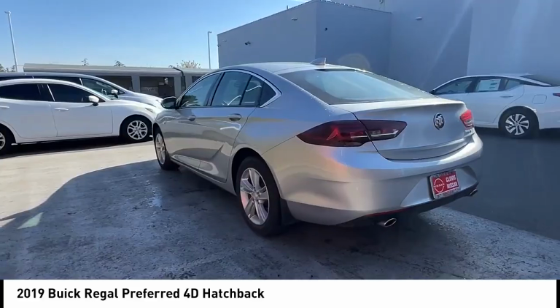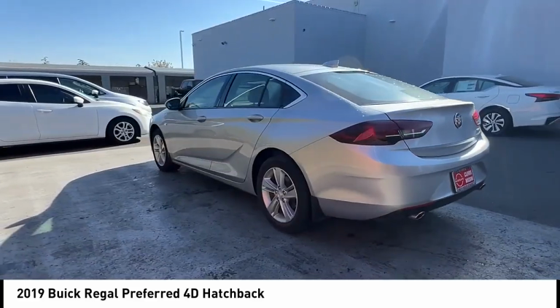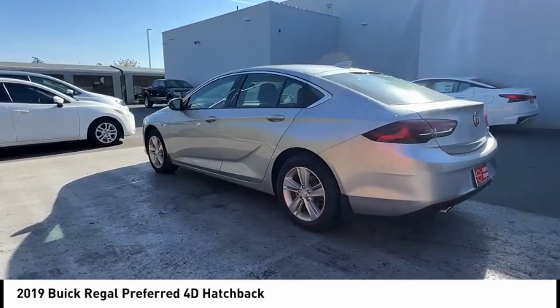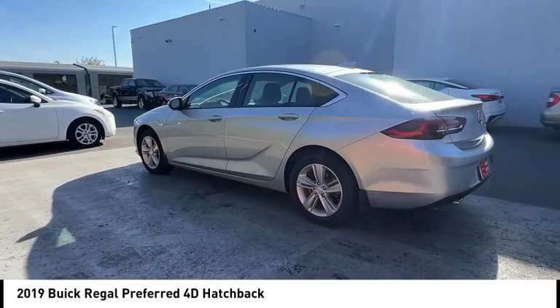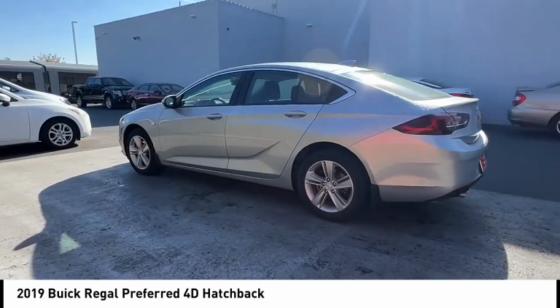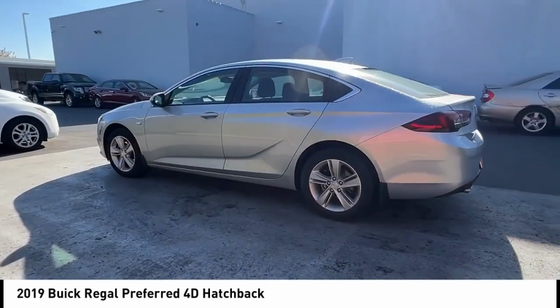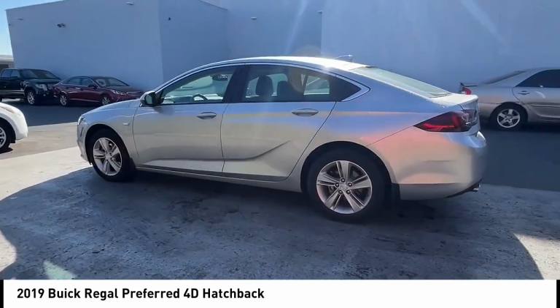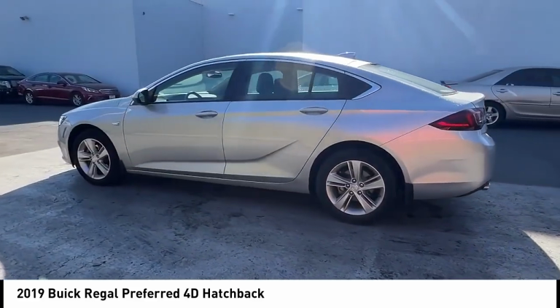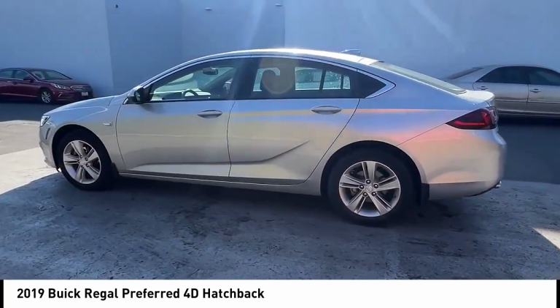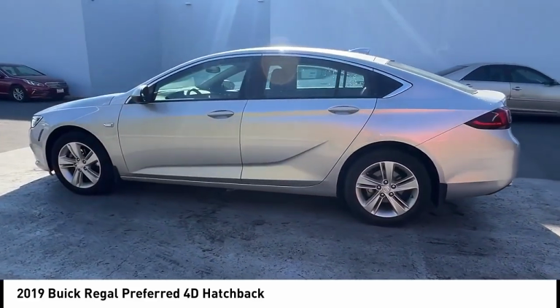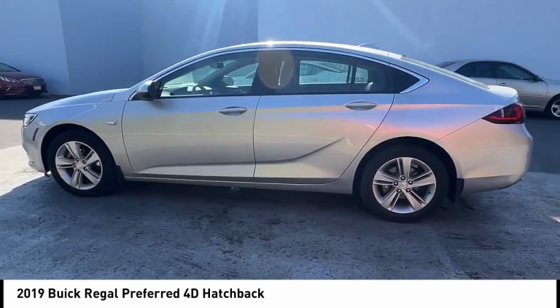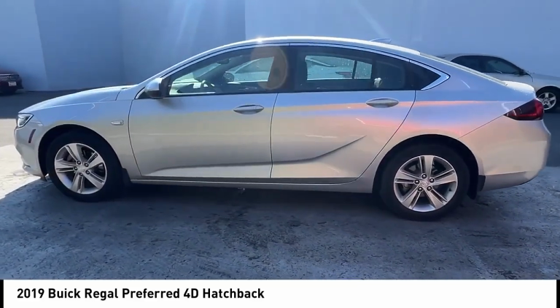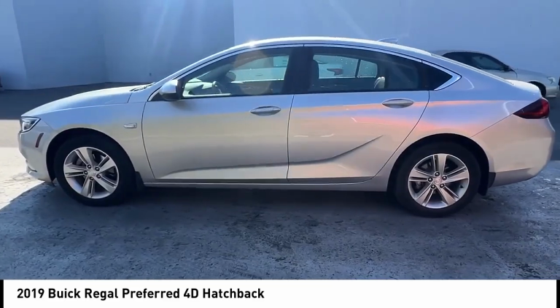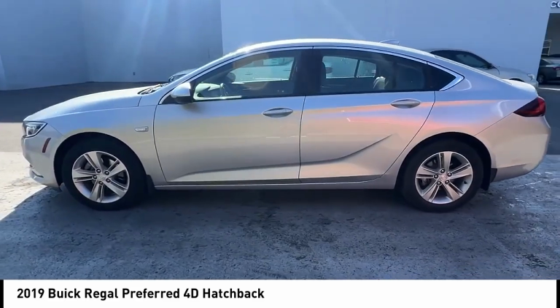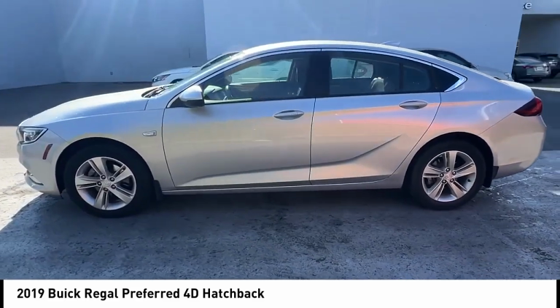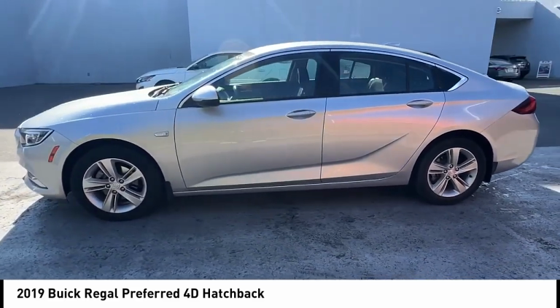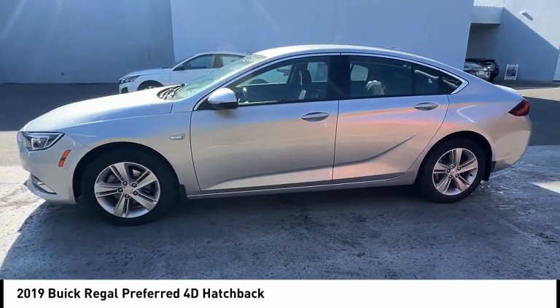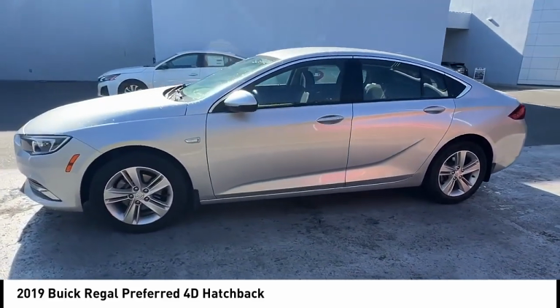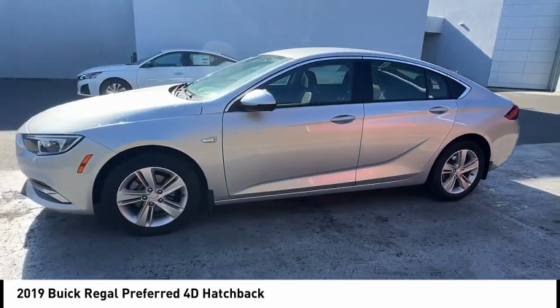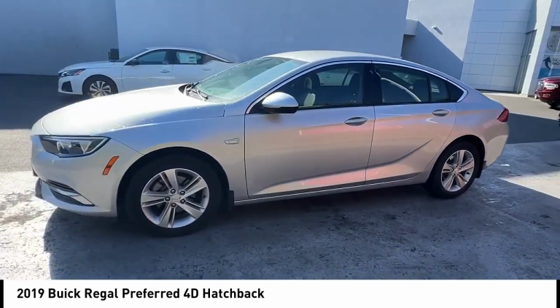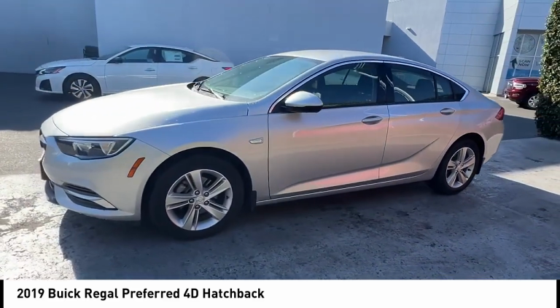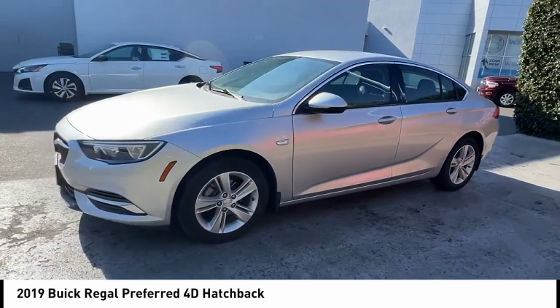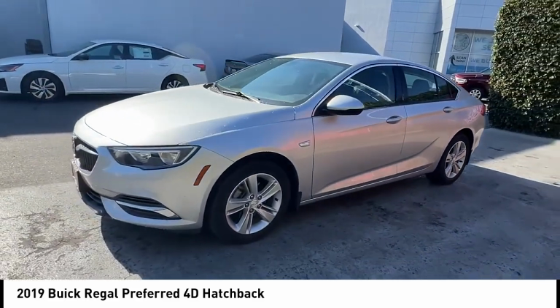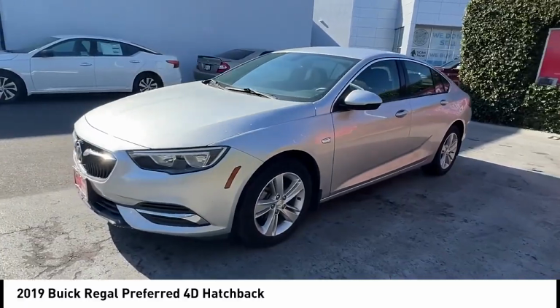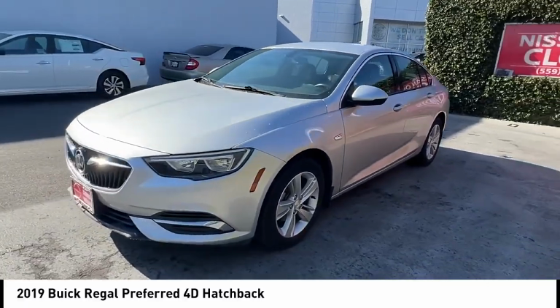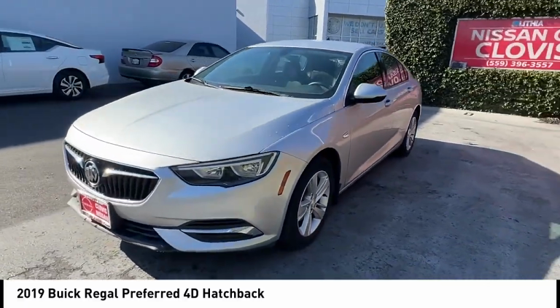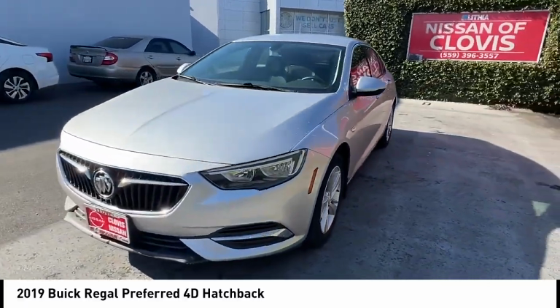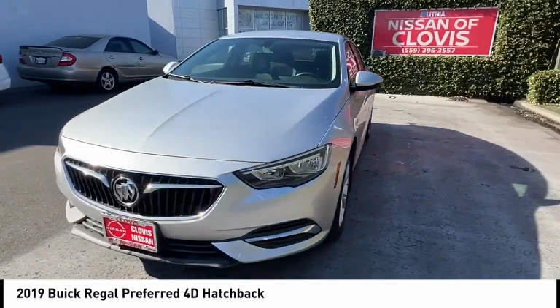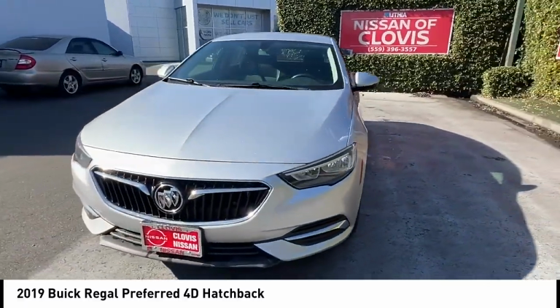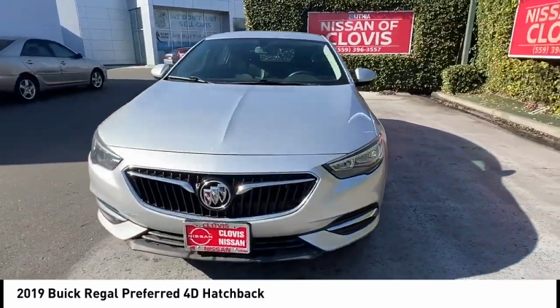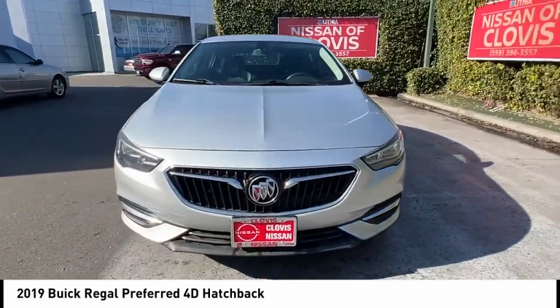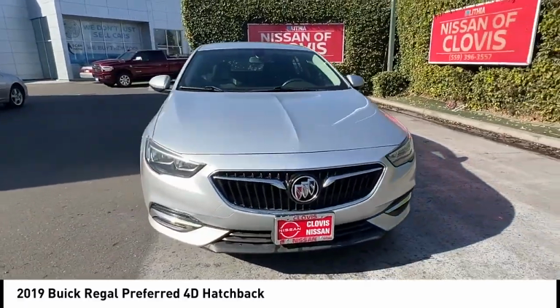Here are some of this vehicle's great options: alloy wheels, brake assist, remote keyless entry, four-wheel disc brakes, front license plate bracket, speed control, electronic stability control, traction control, rear window defroster.